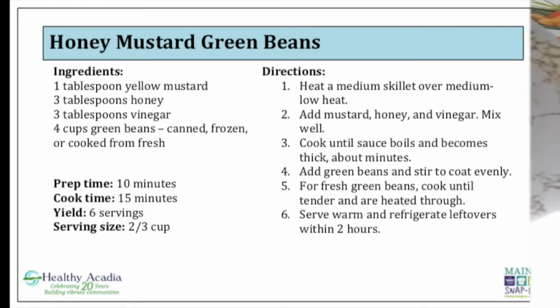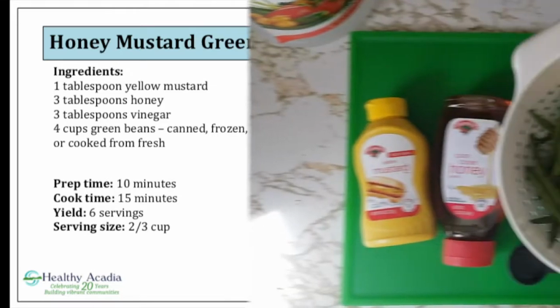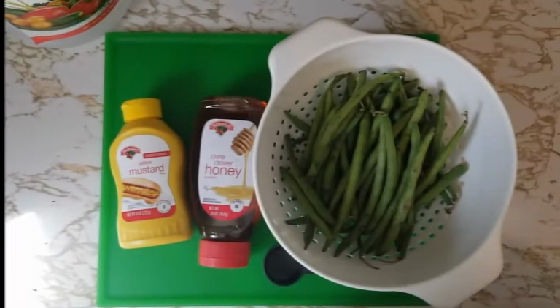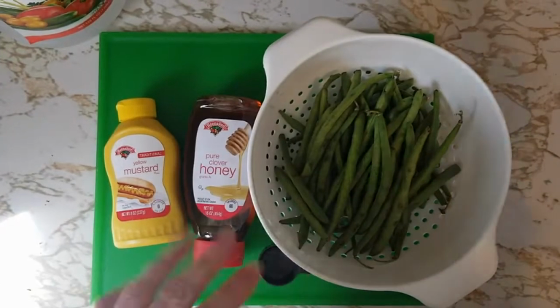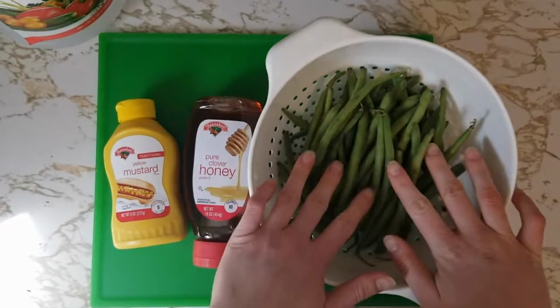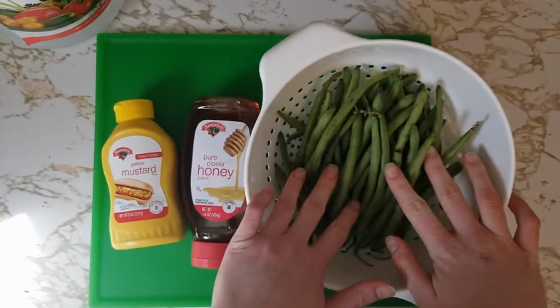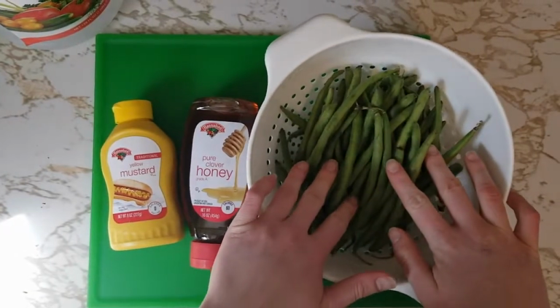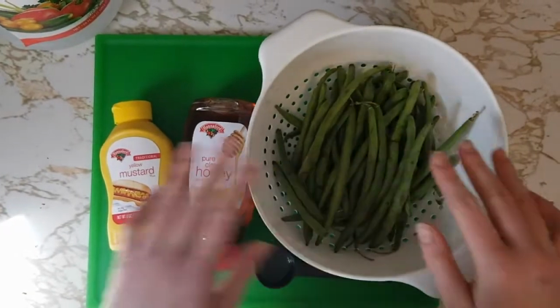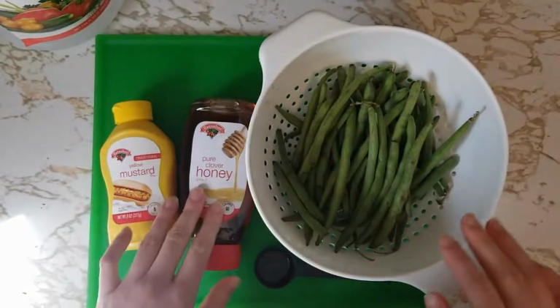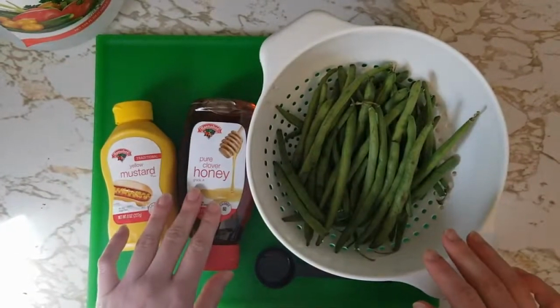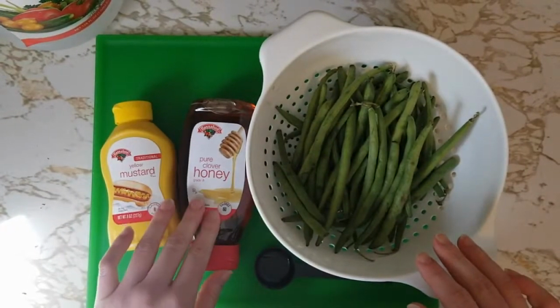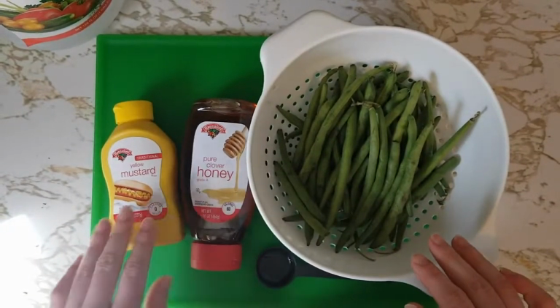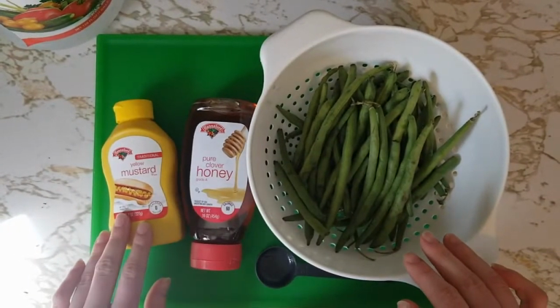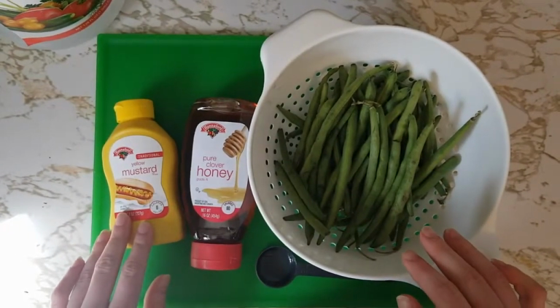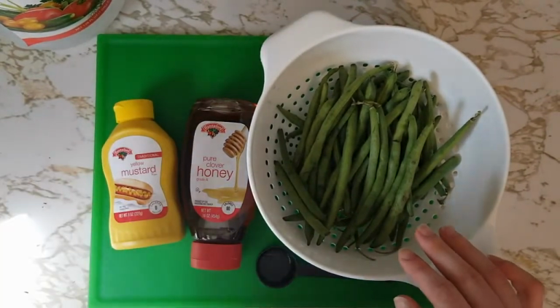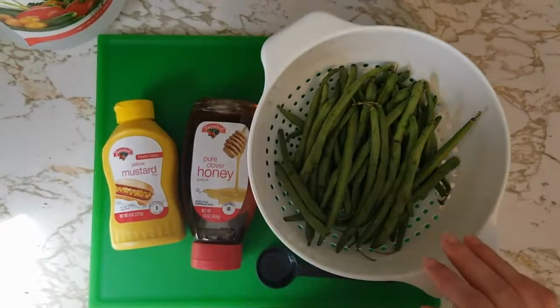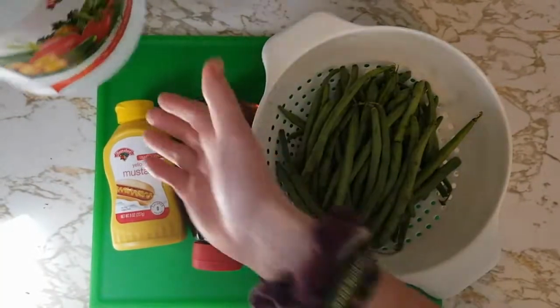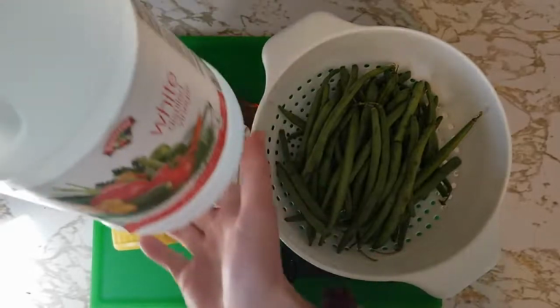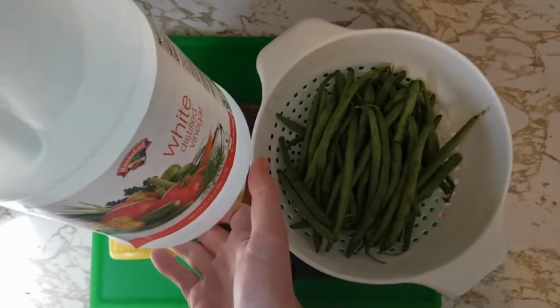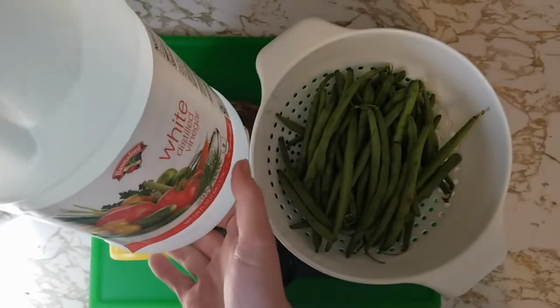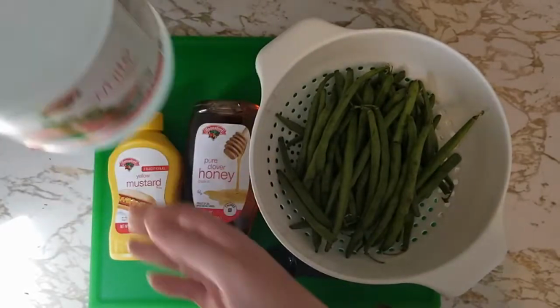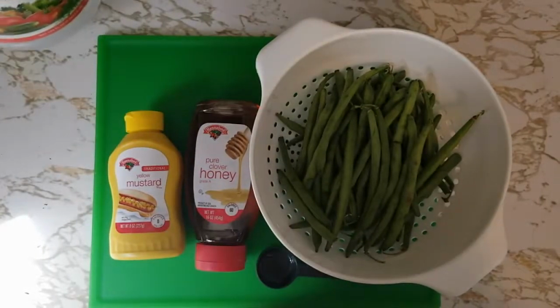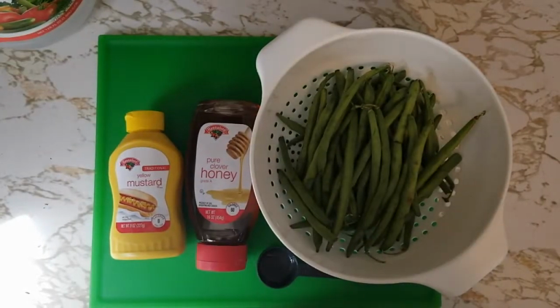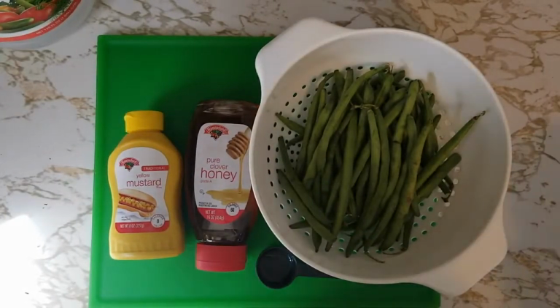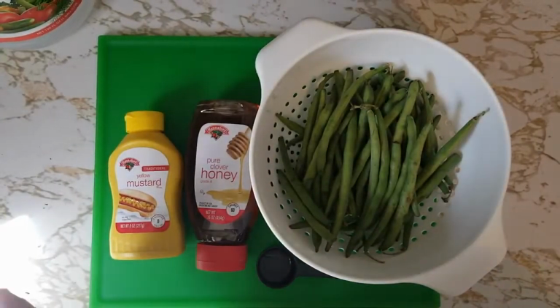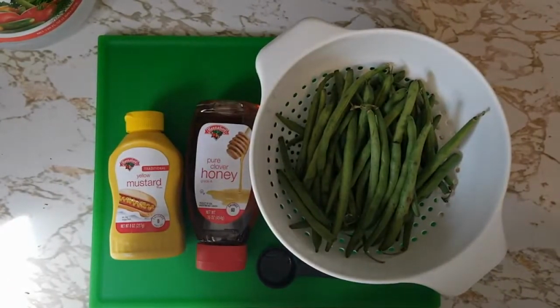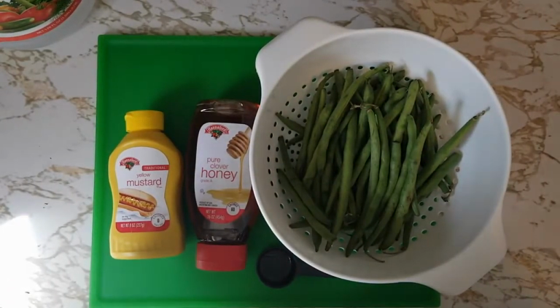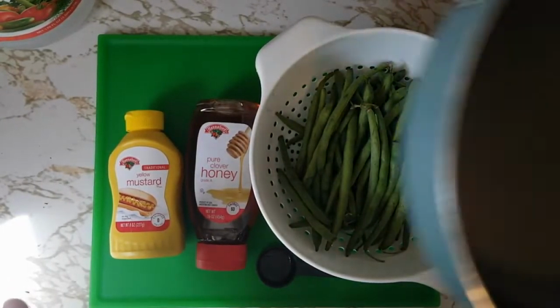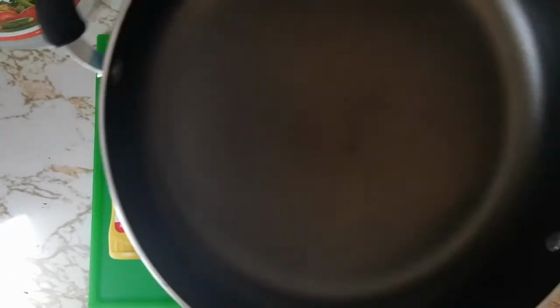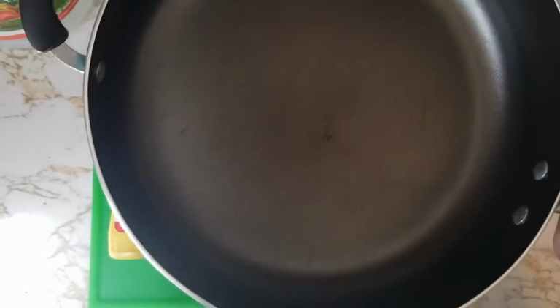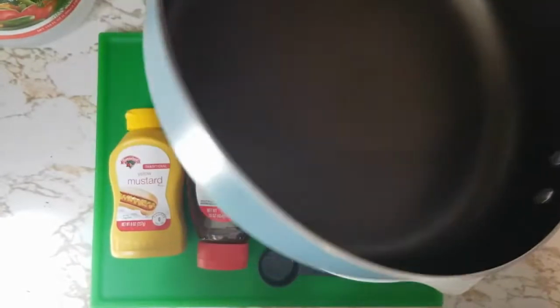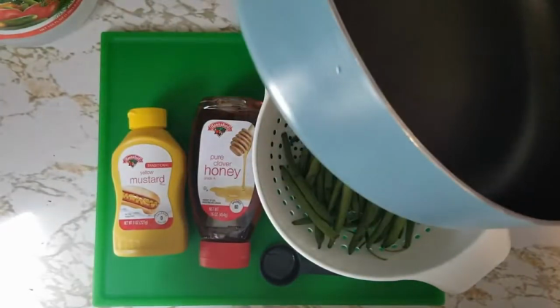For this recipe you will need green beans, honey, yellow mustard, and vinegar. For other materials you'll need a tablespoon, a cutting board and knife, and a medium-sized skillet.